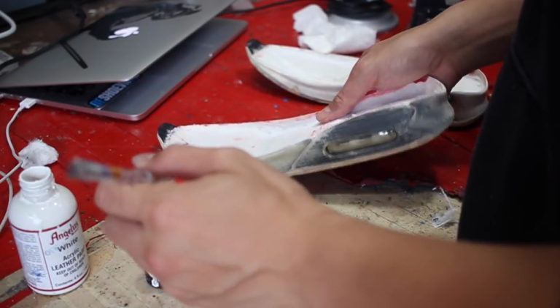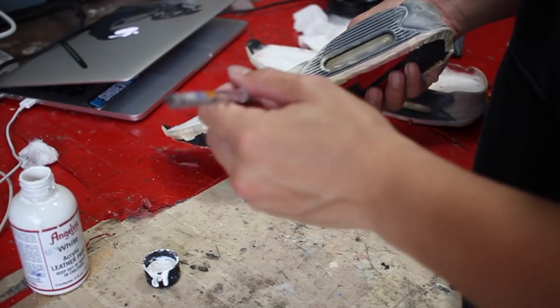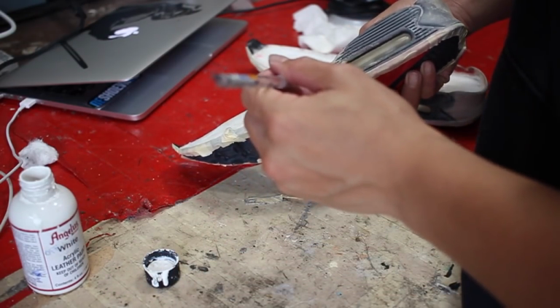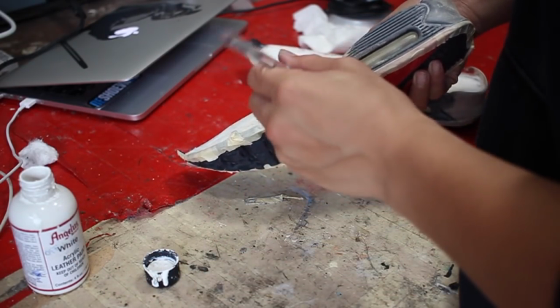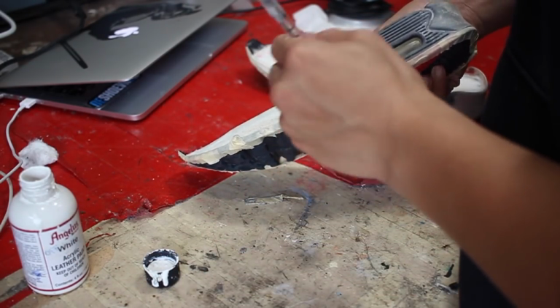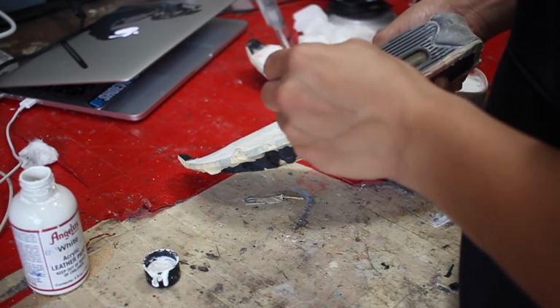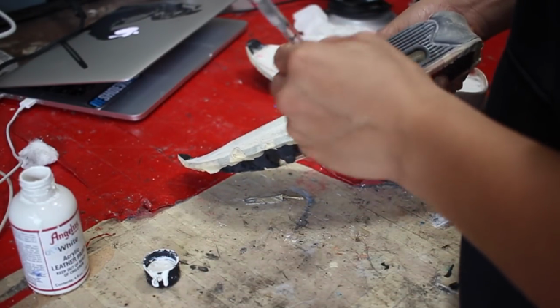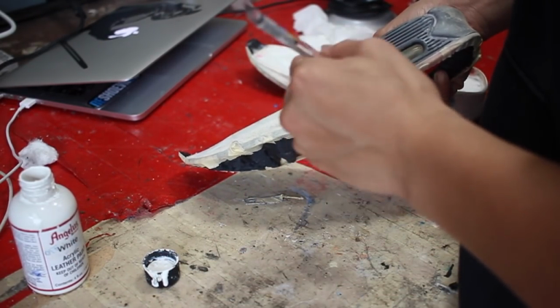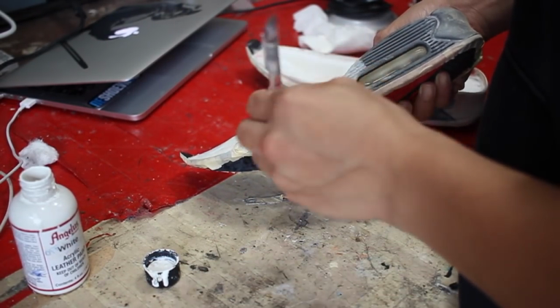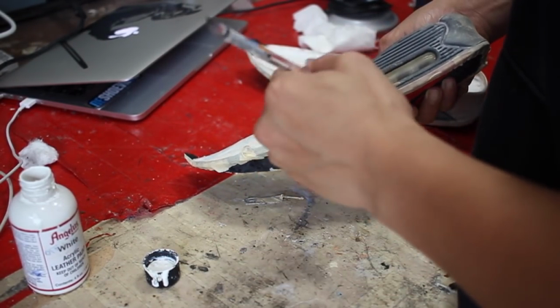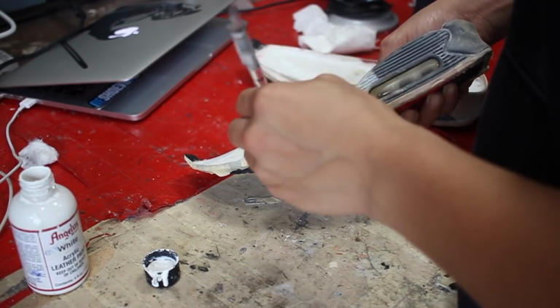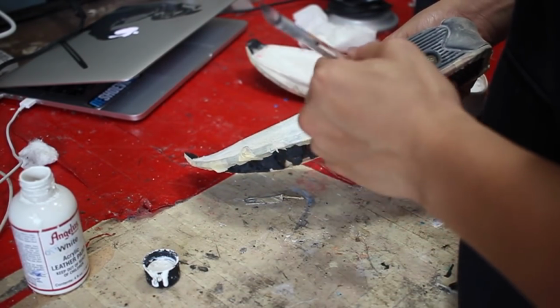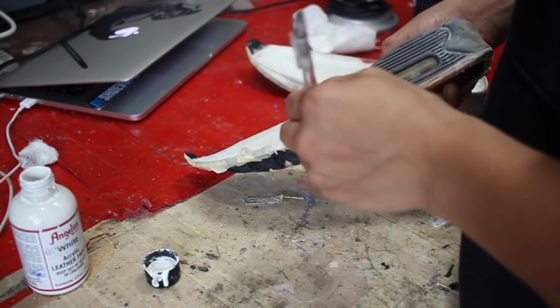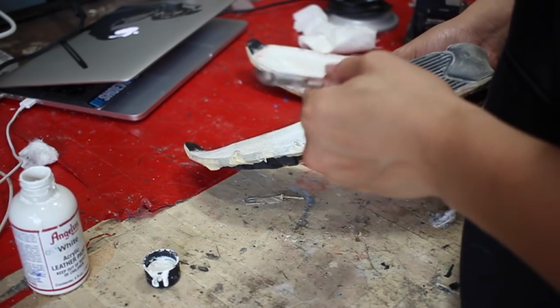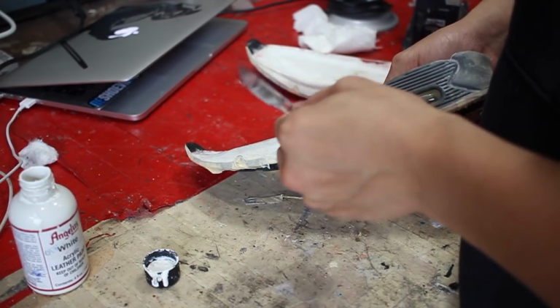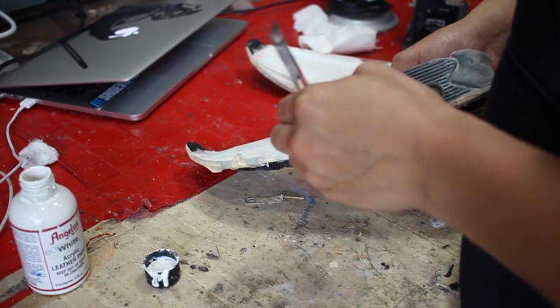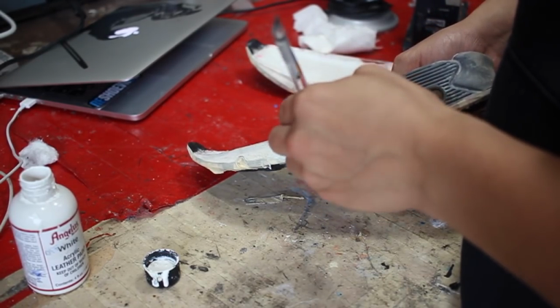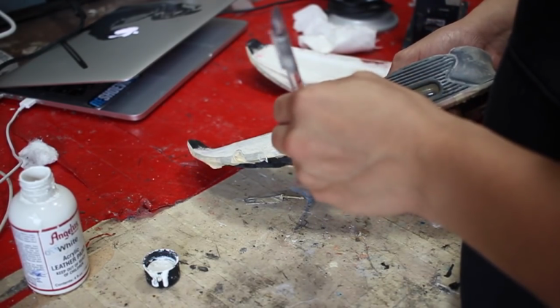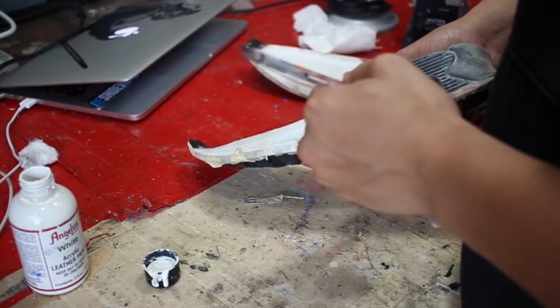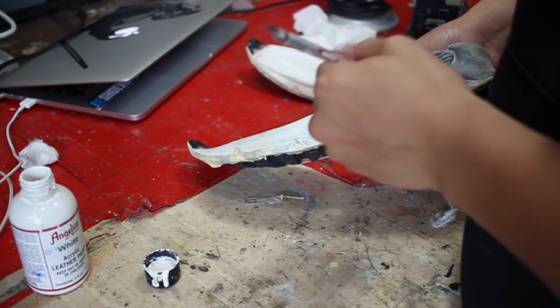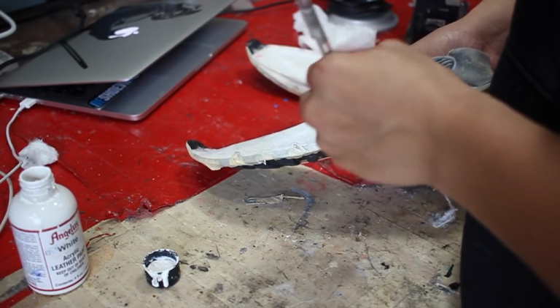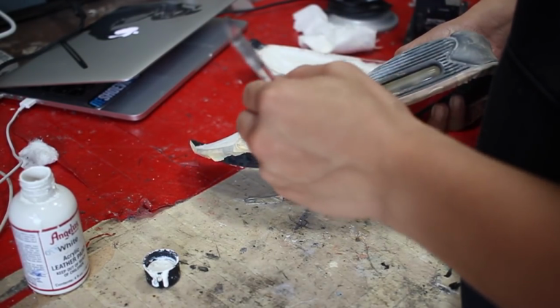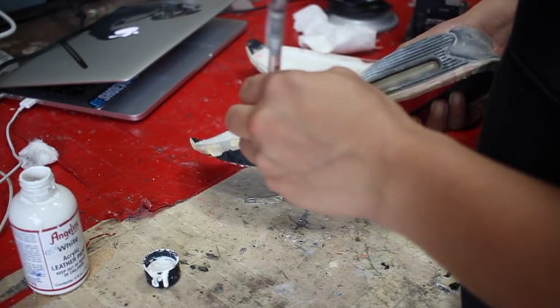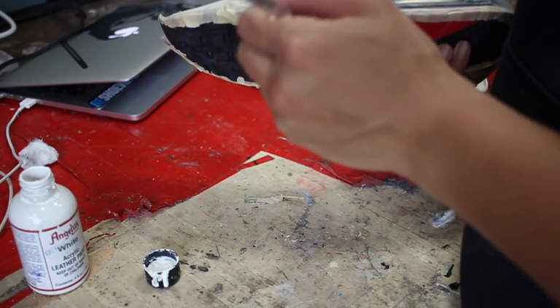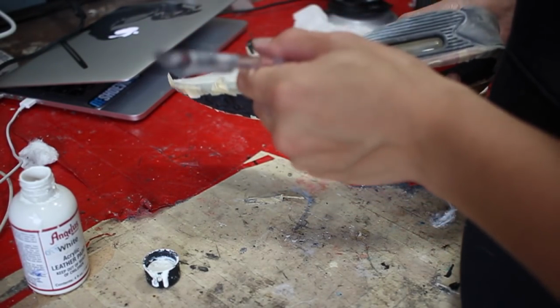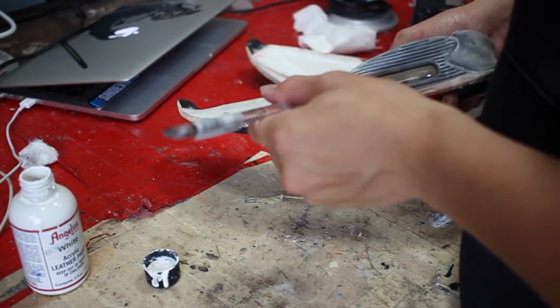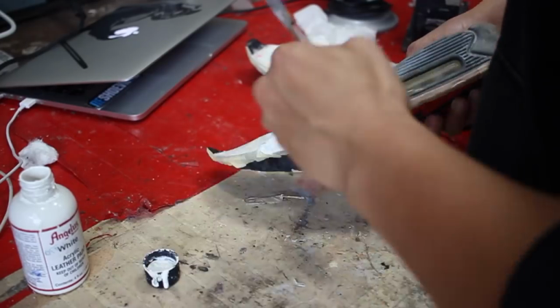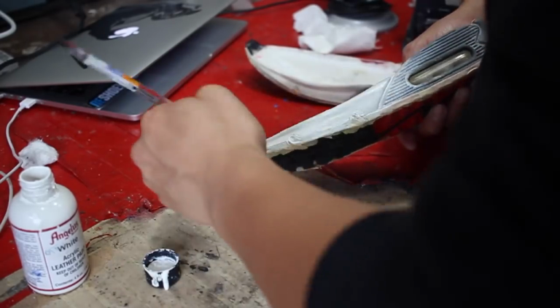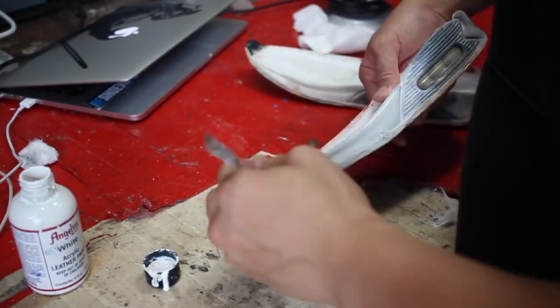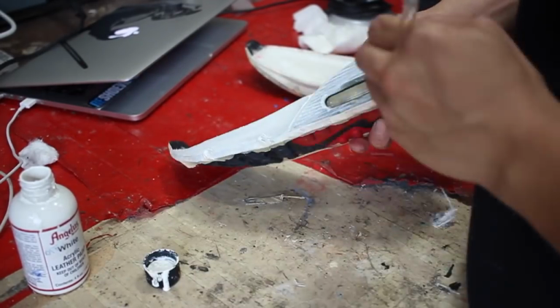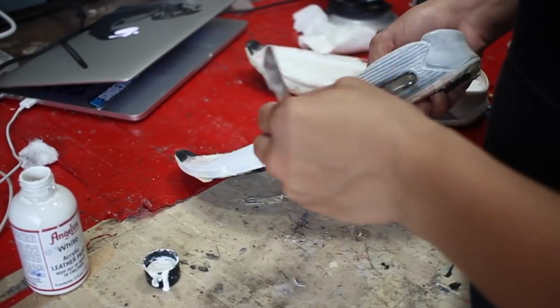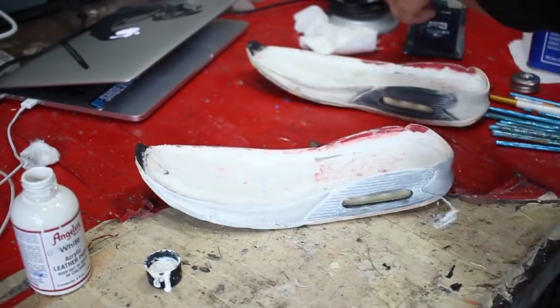Since the shoes are from 1997, I am going to be using an aged white — which is not straight out of the white bottle. I added a little bit of yellow and brown to give that off-white look, but not too much.